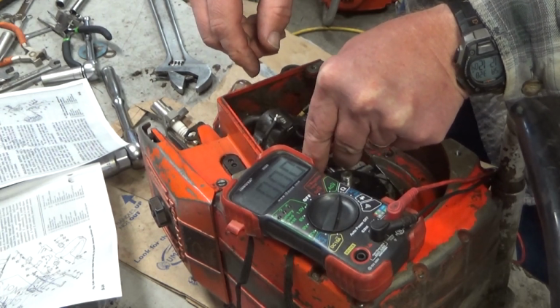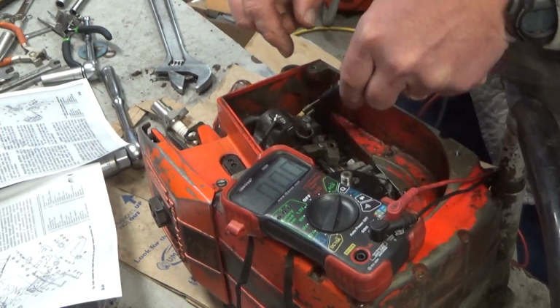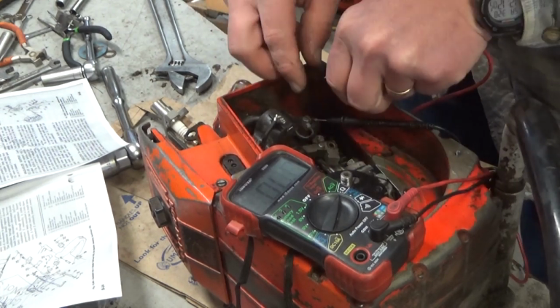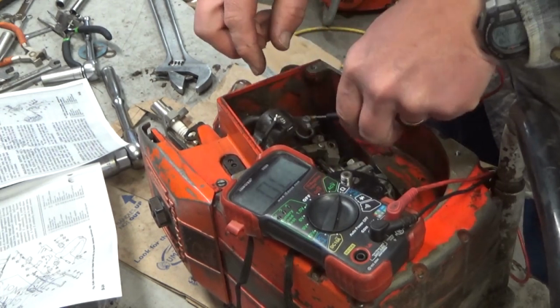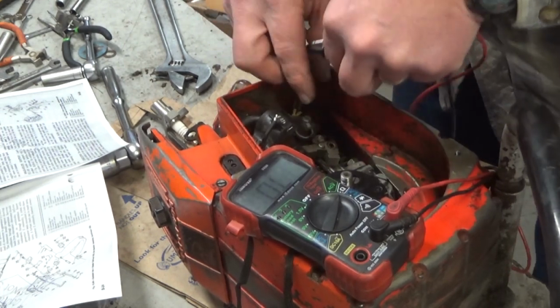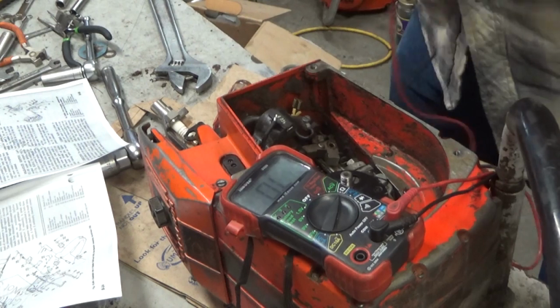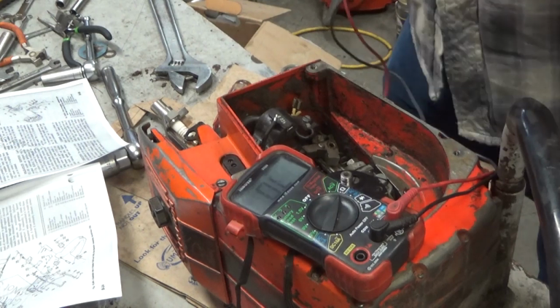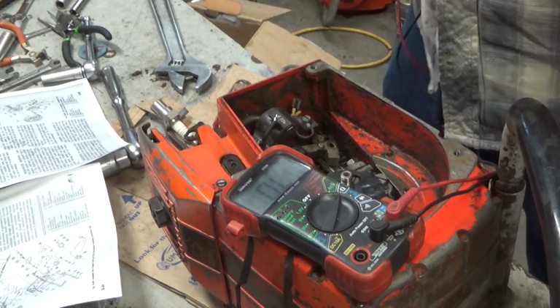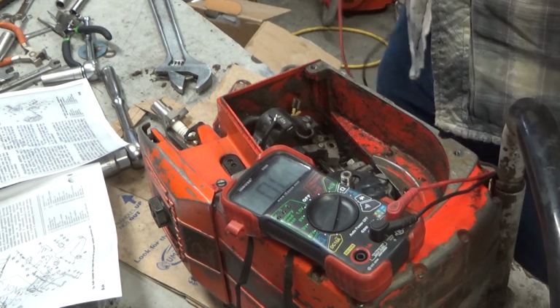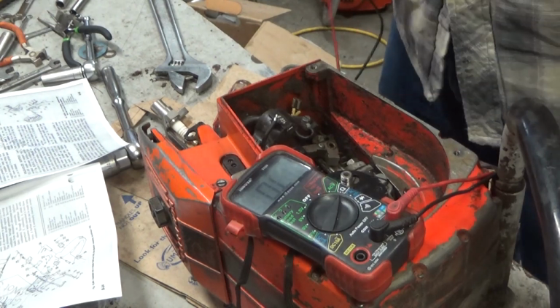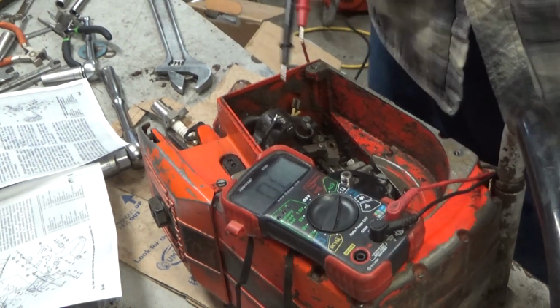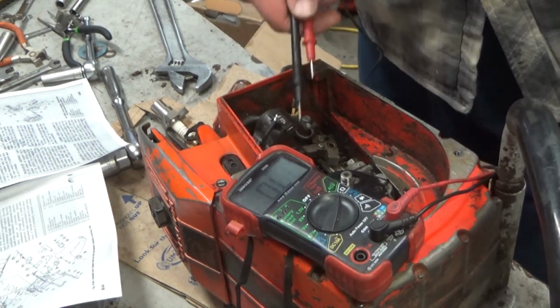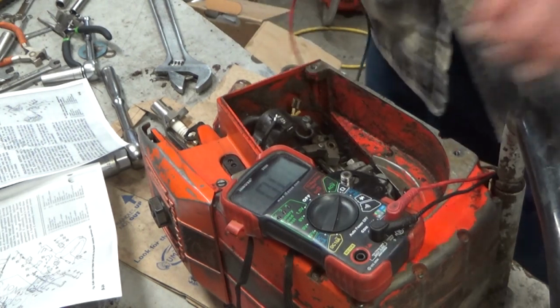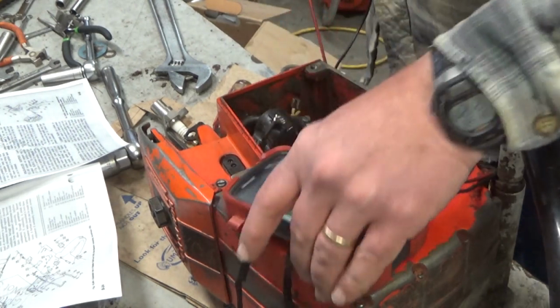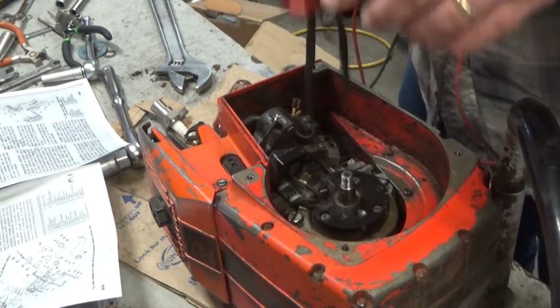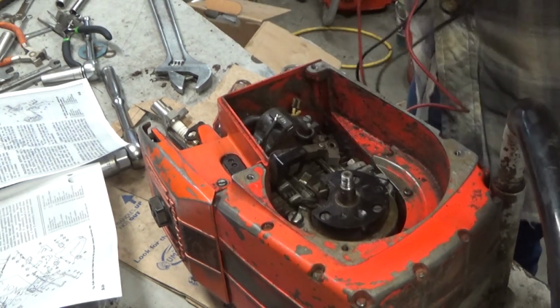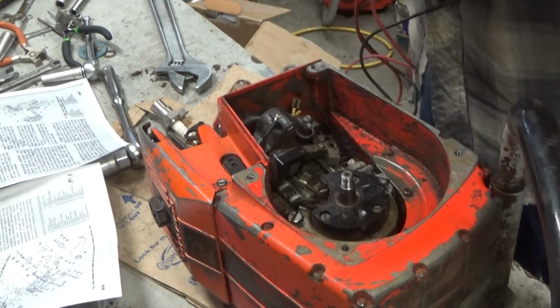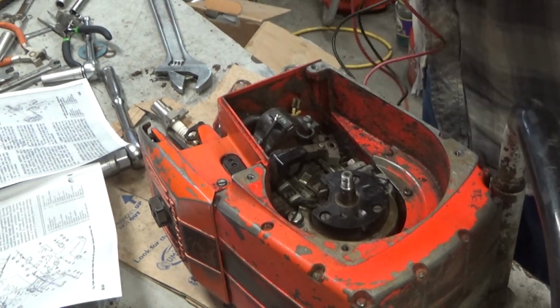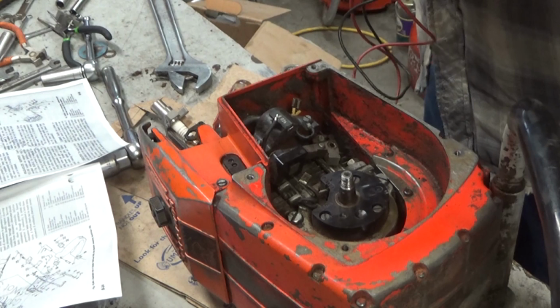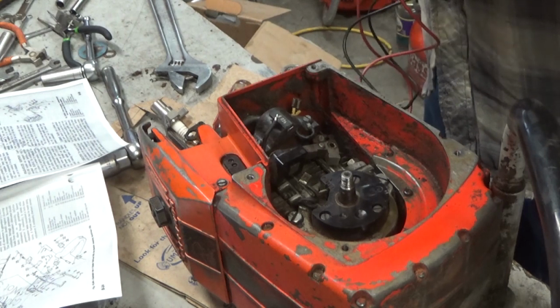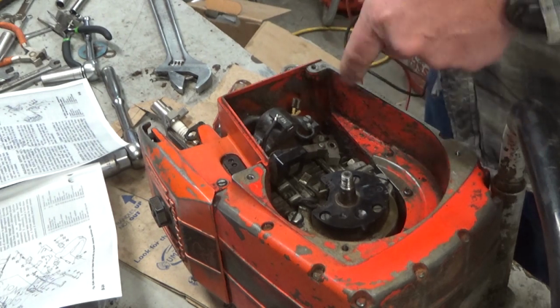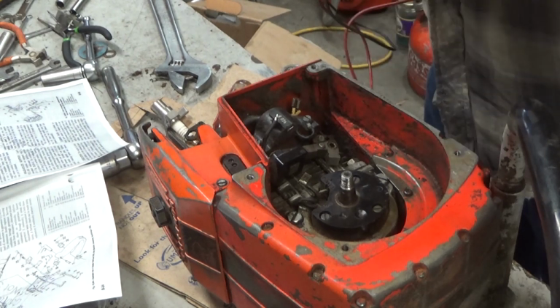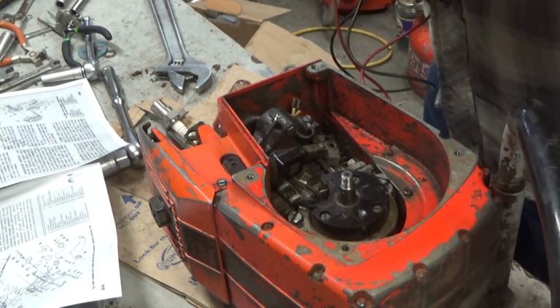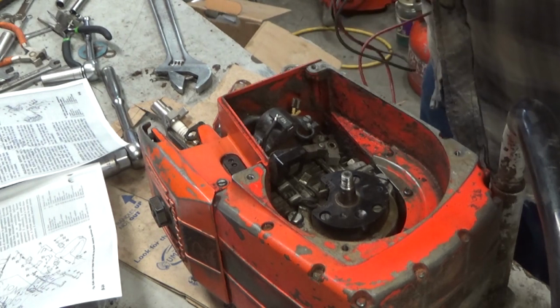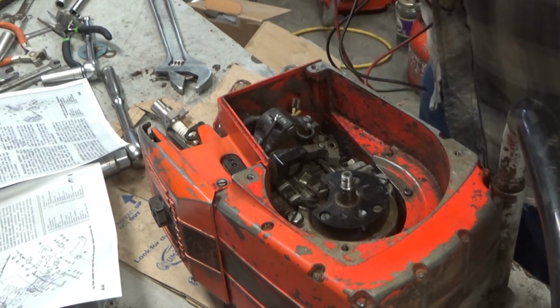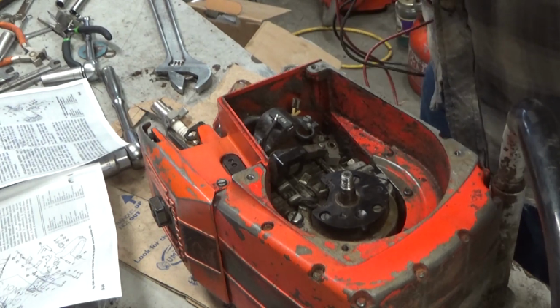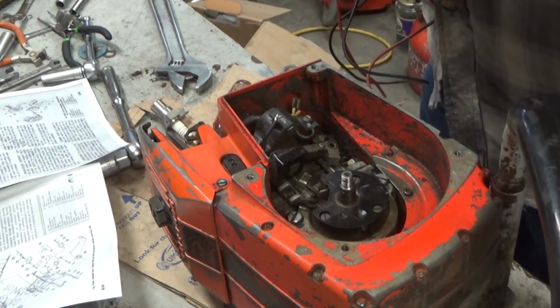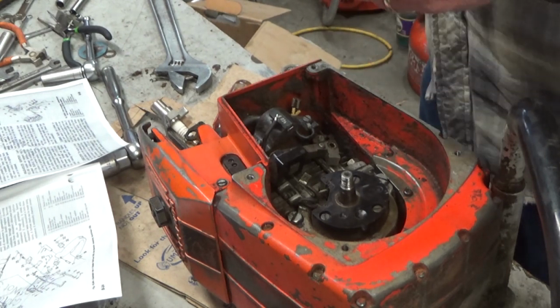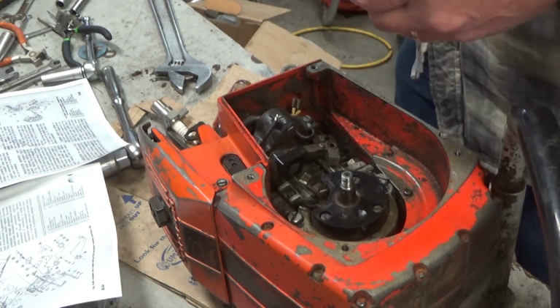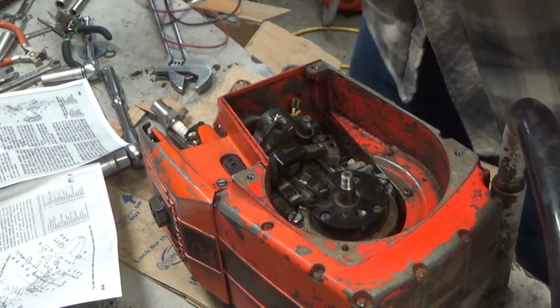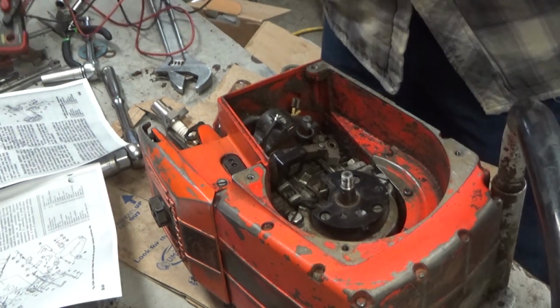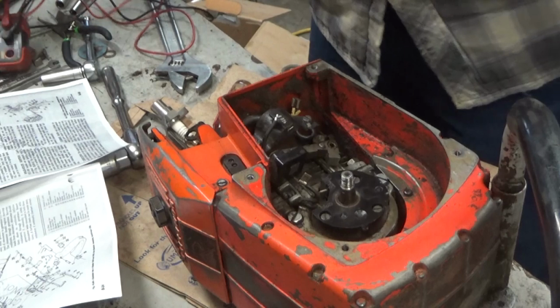I think I have one of these generators in stock. I'm going to find it, get it set up, and come back to see if that diagnosis was right.